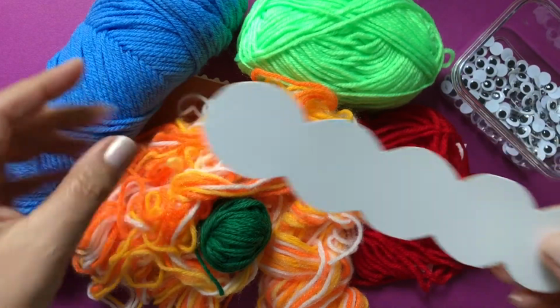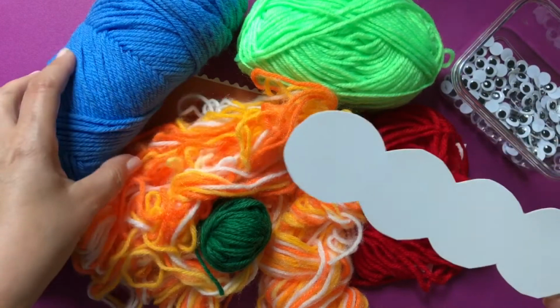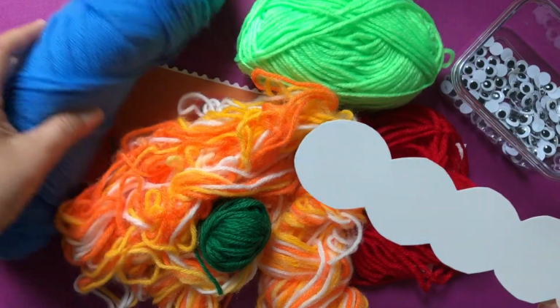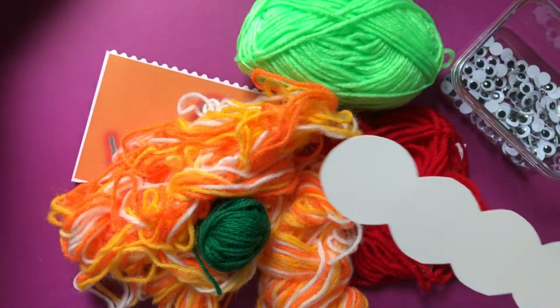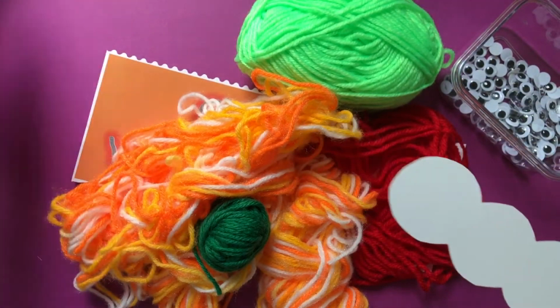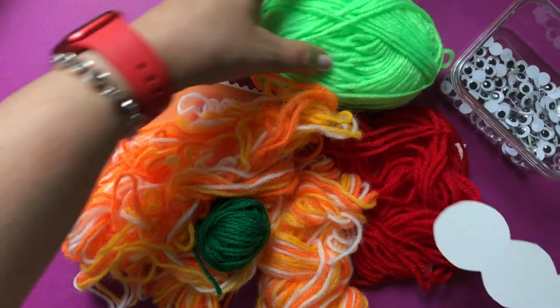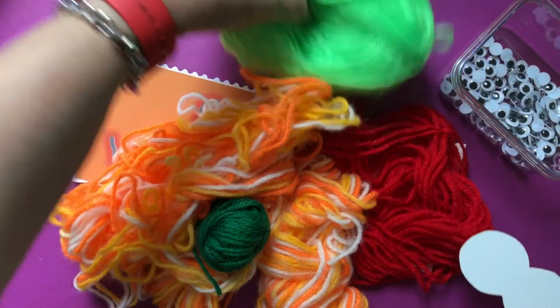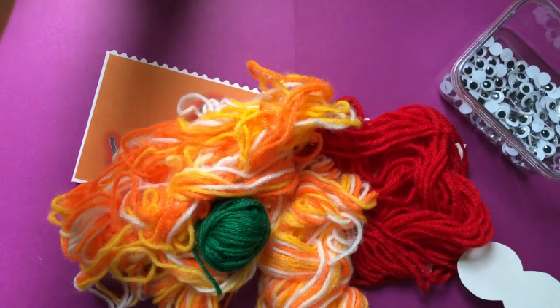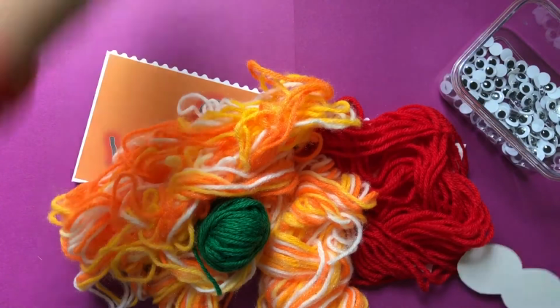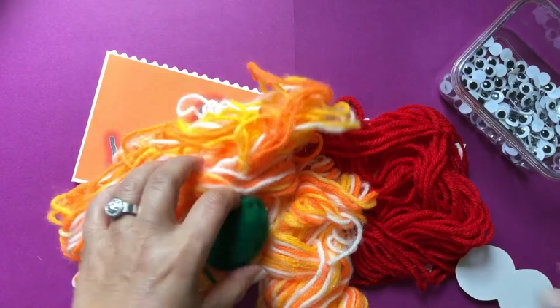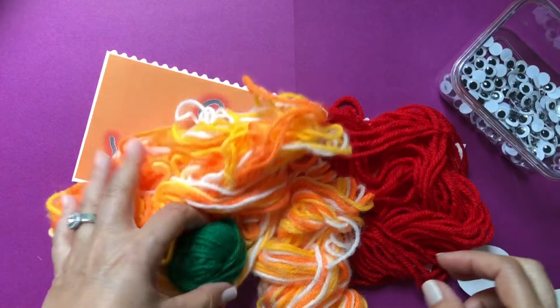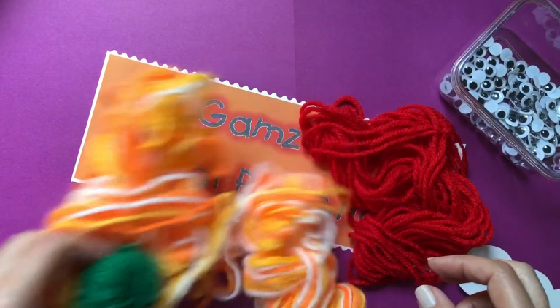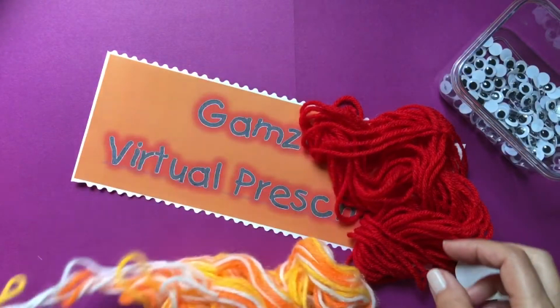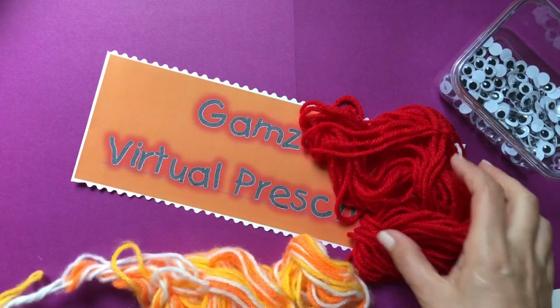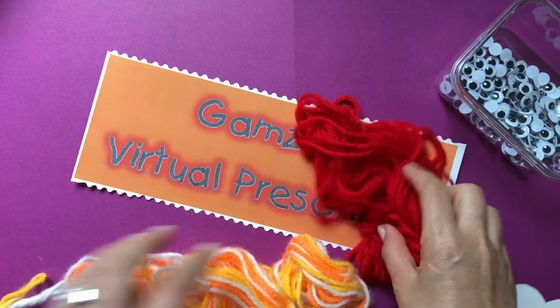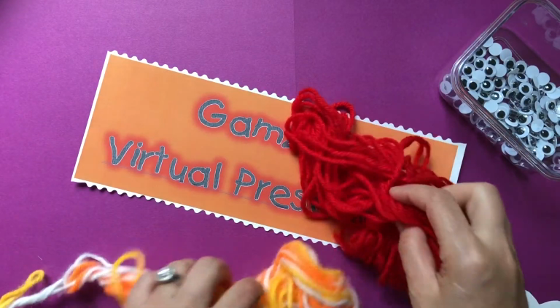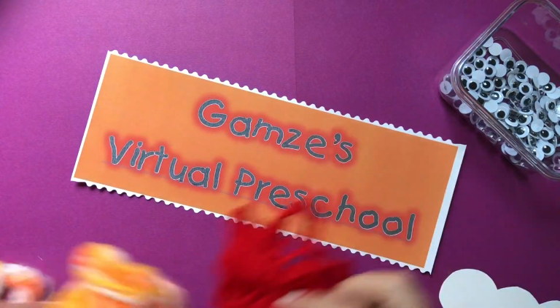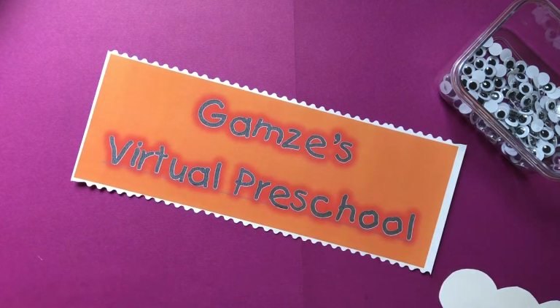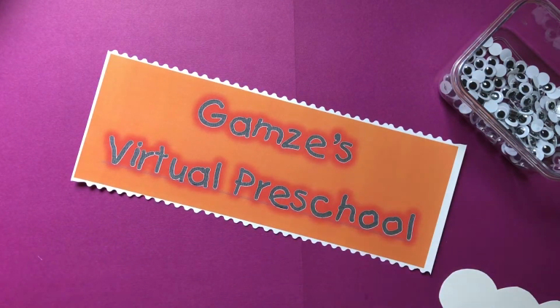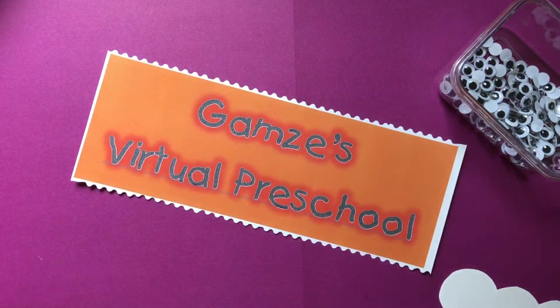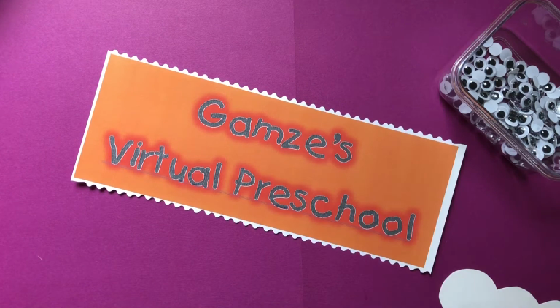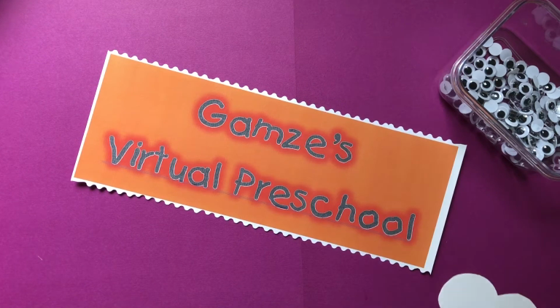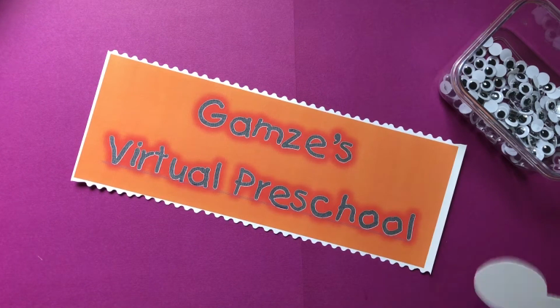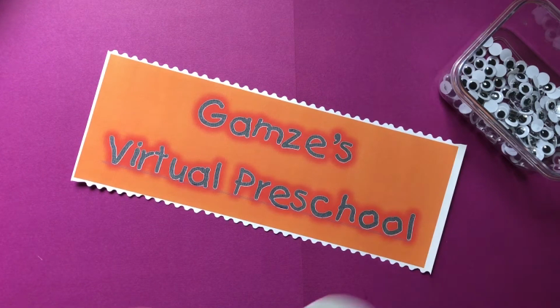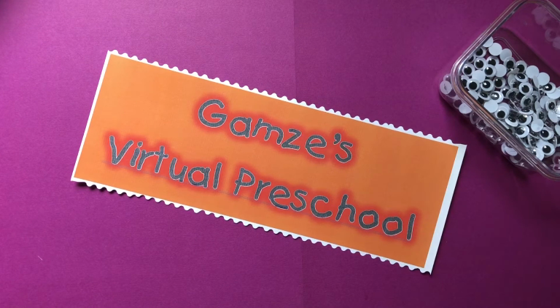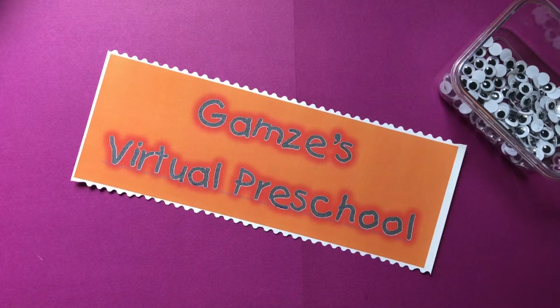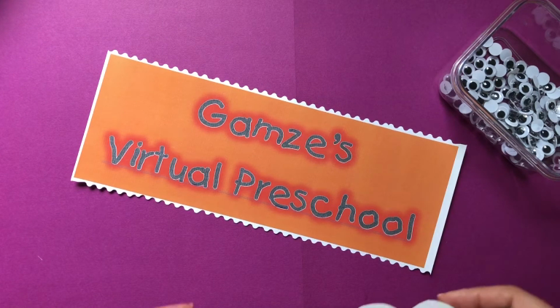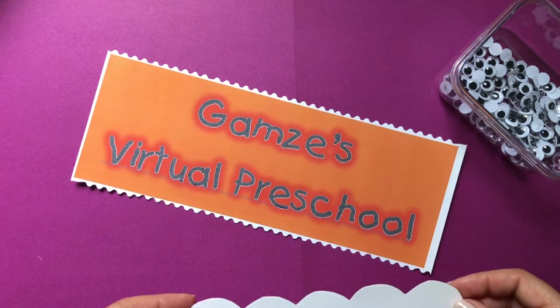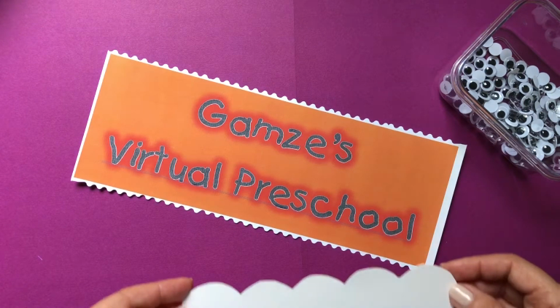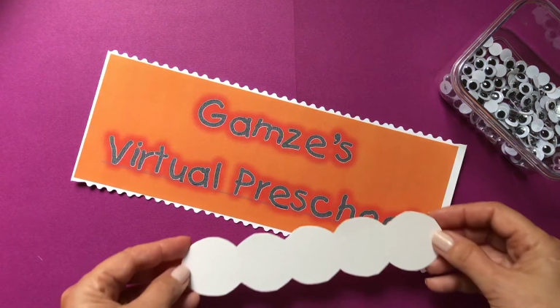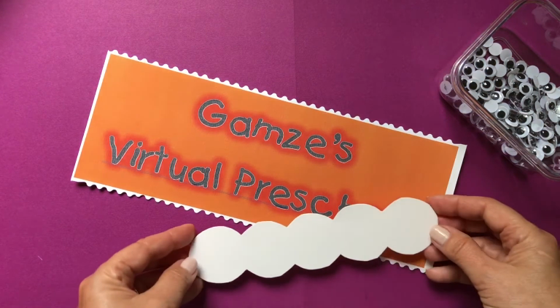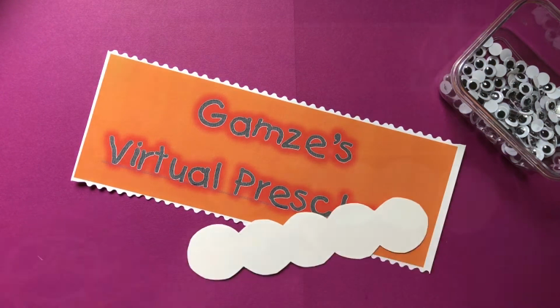Let me move my yarn out of the way. We are going to cut a little piece from each color and we will start making our caterpillar.